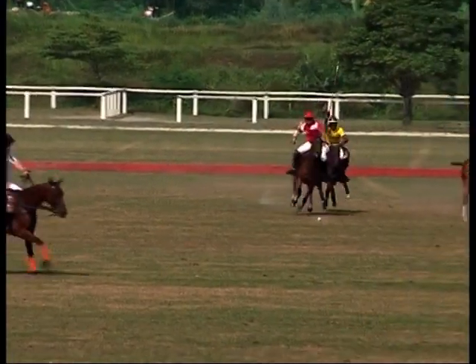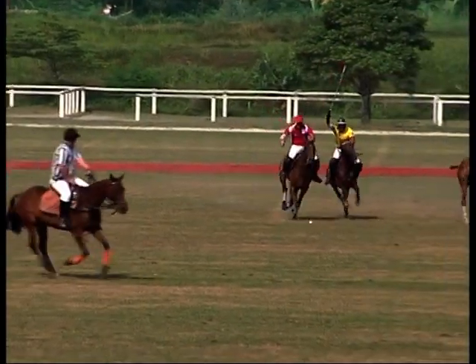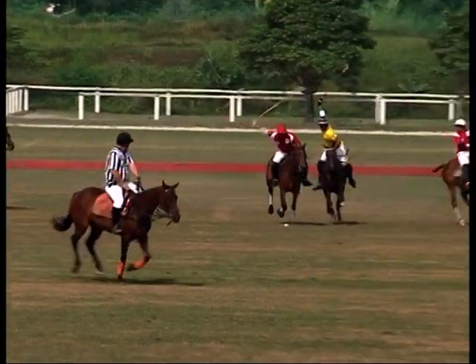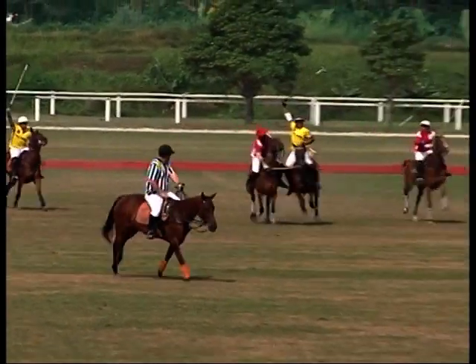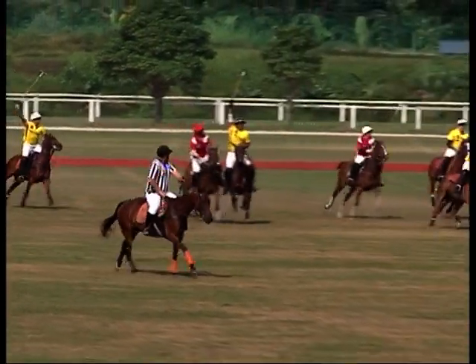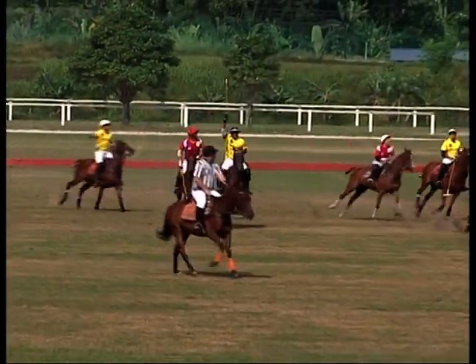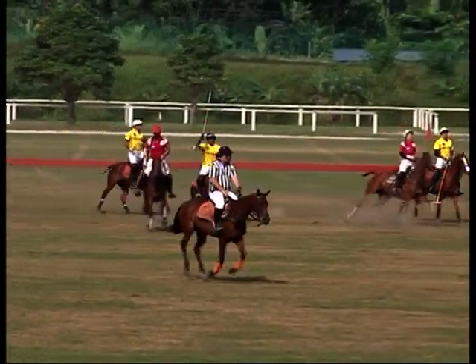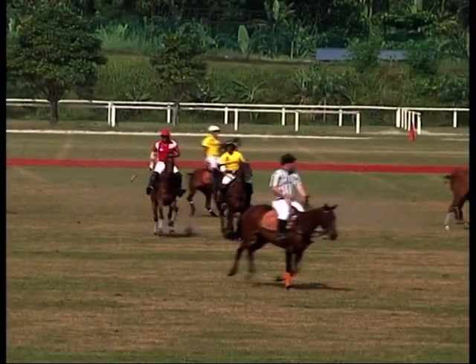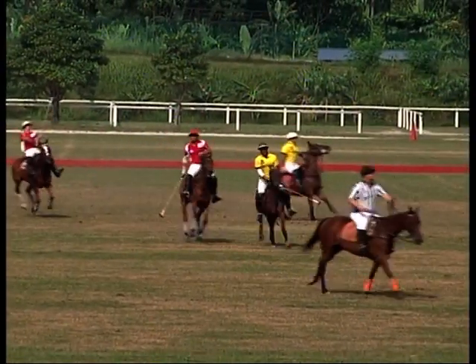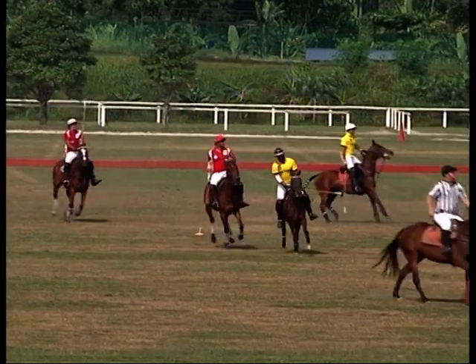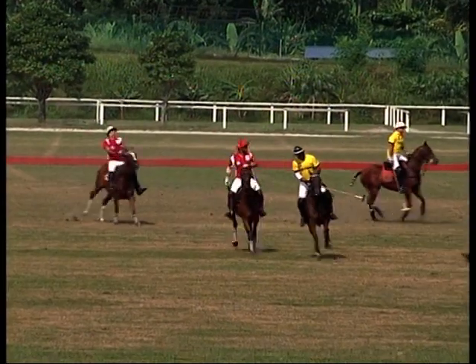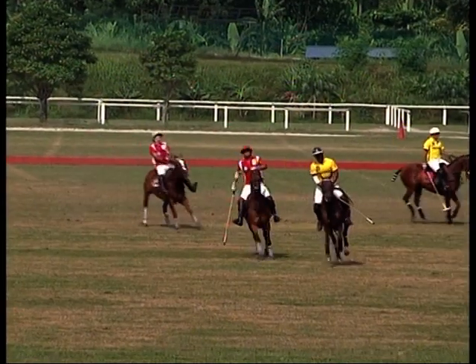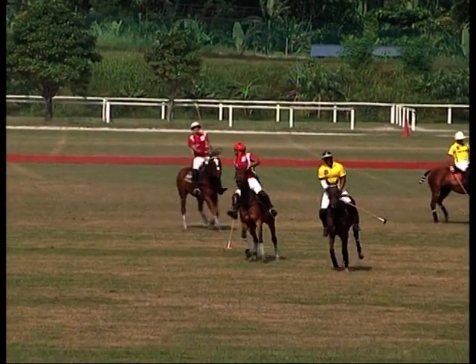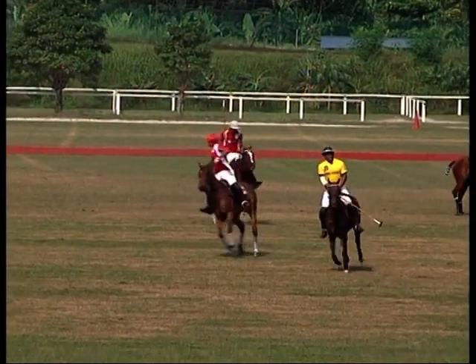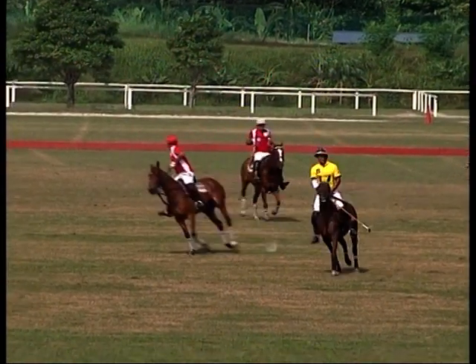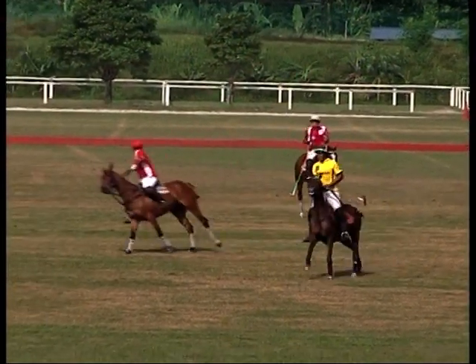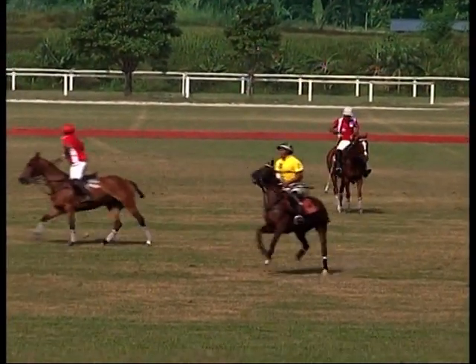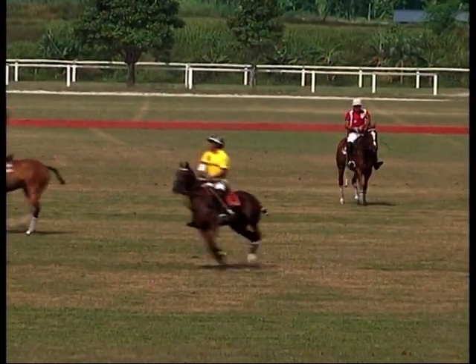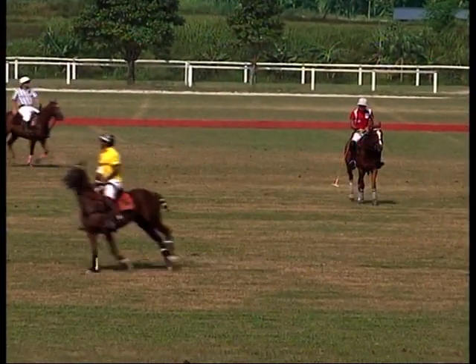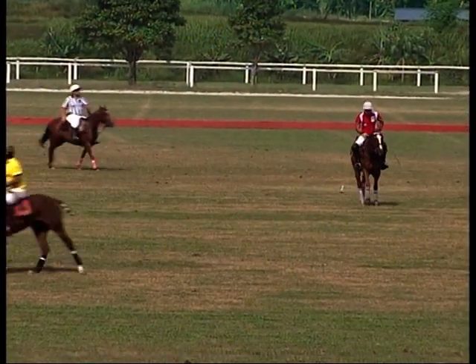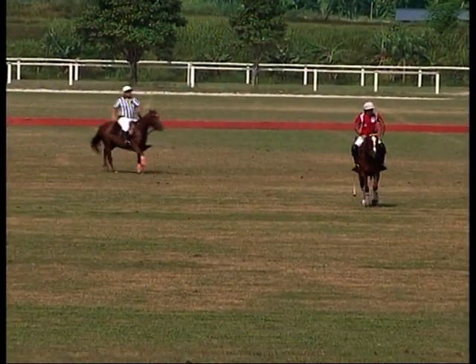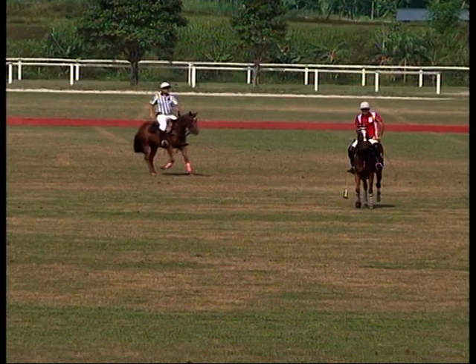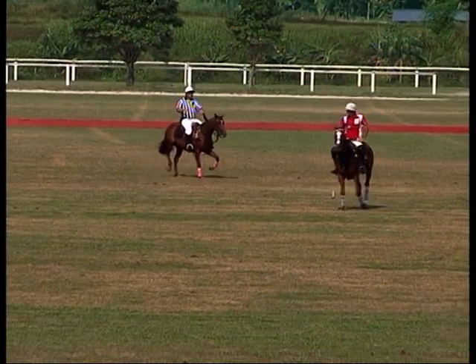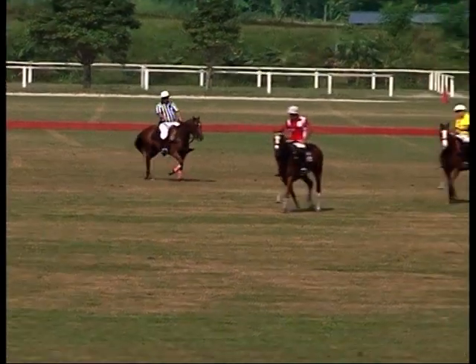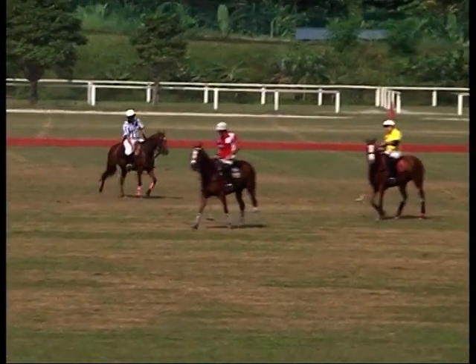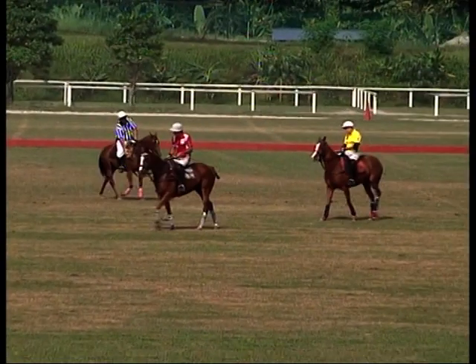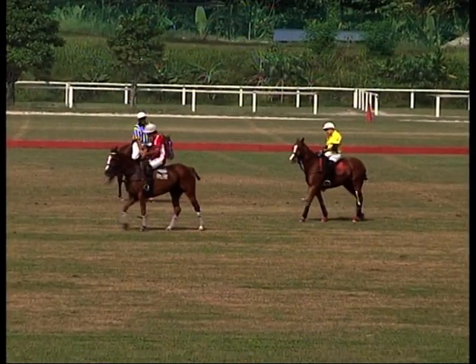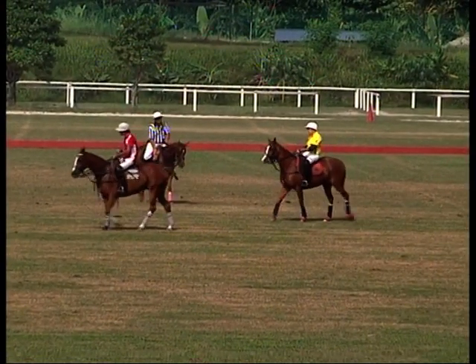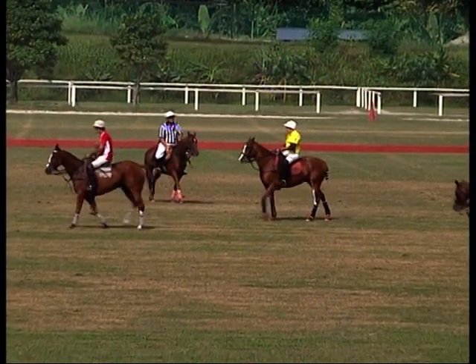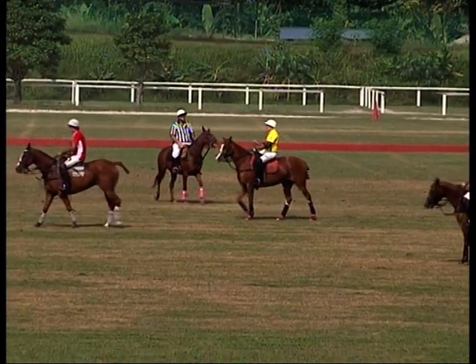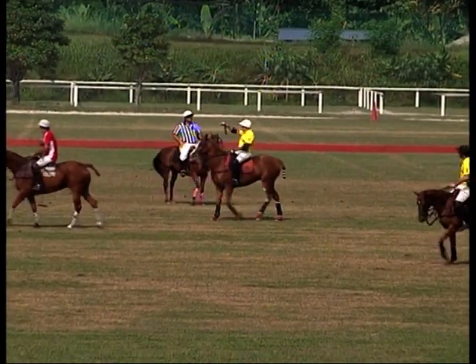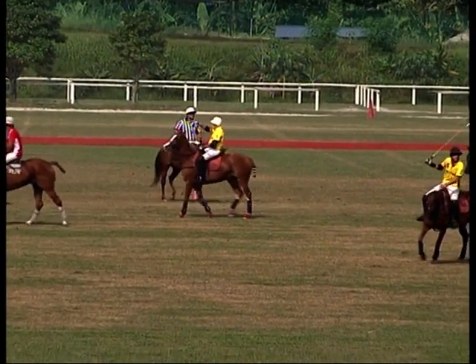Saladin is putting his mallet up, claiming the foul, and in this case he does claim it. You'll see there that the Rand Hall player actually rode across his line, and good play by Saladin, who was able to draw the foul.